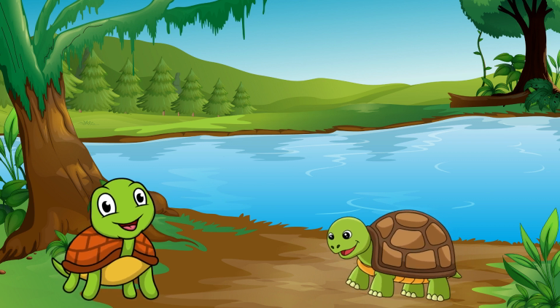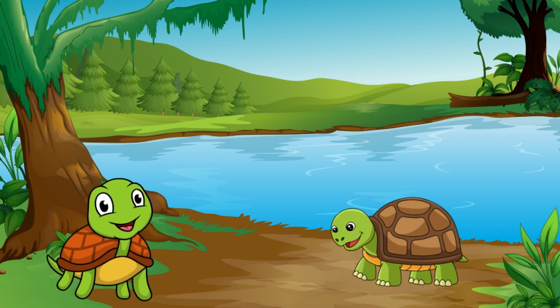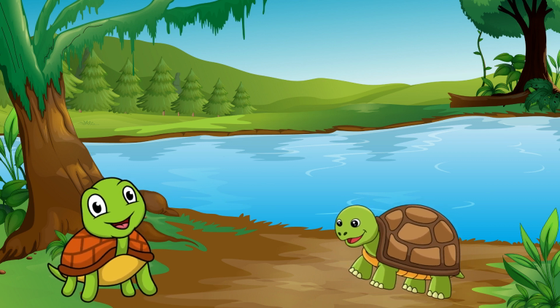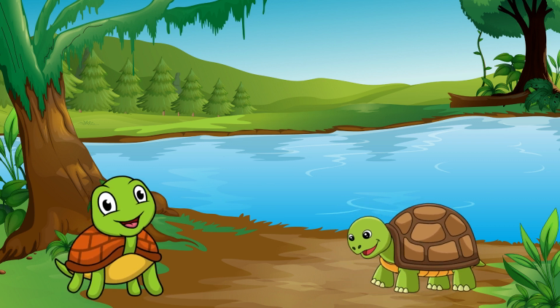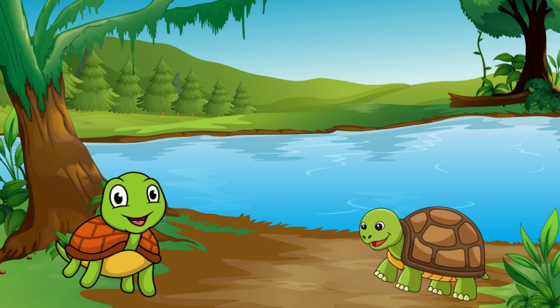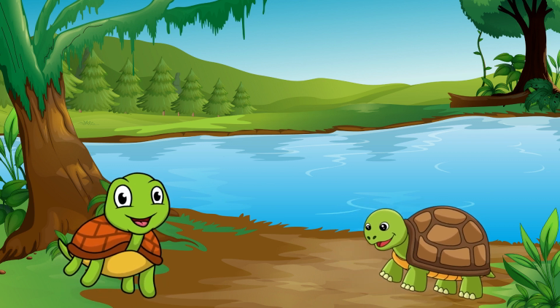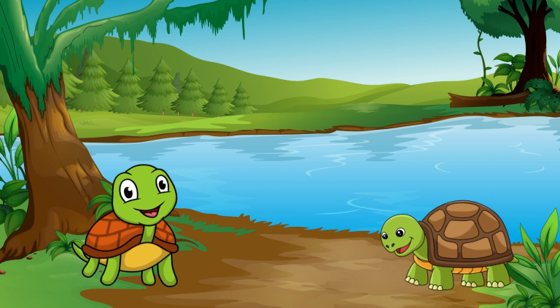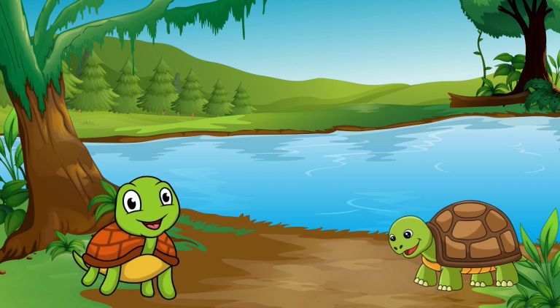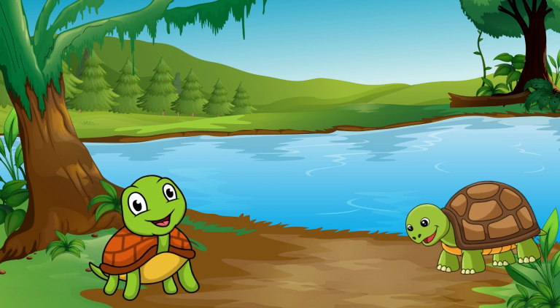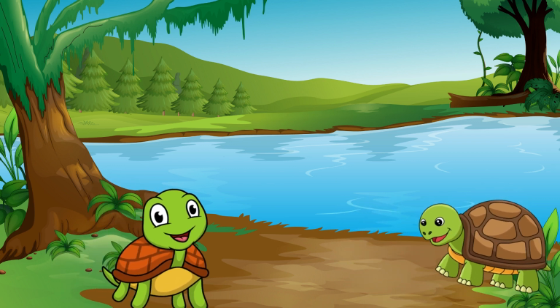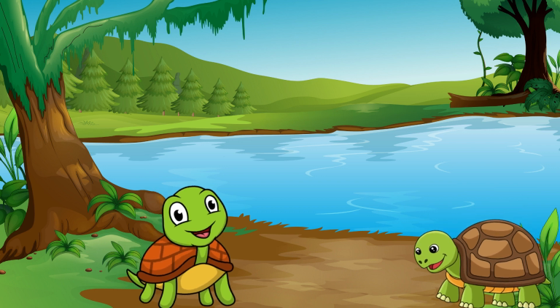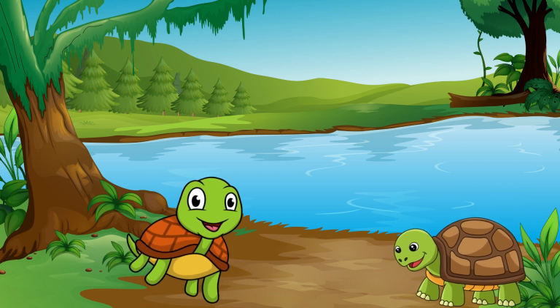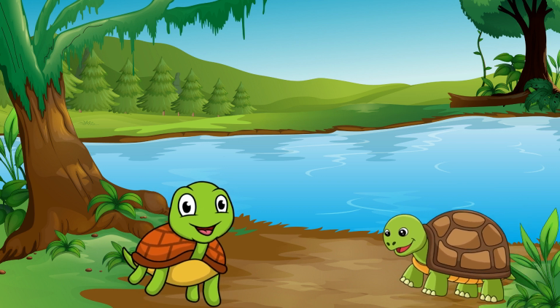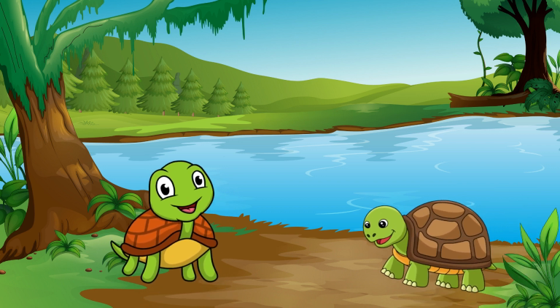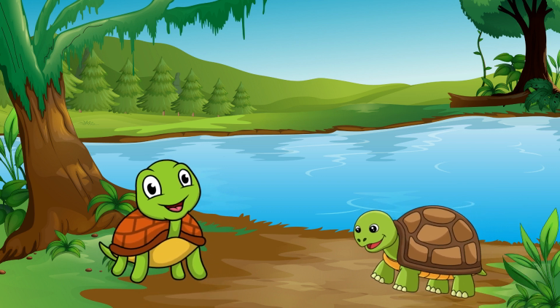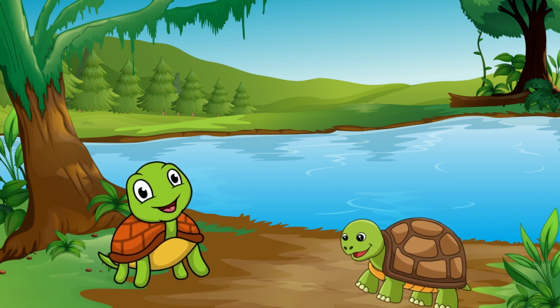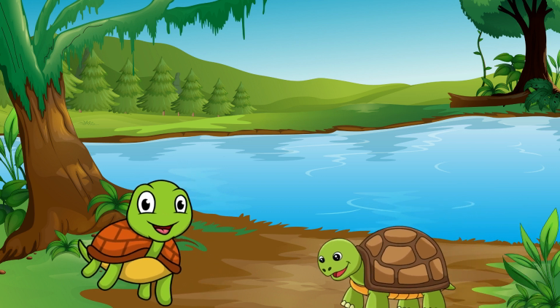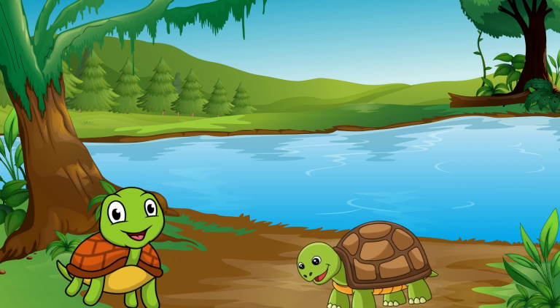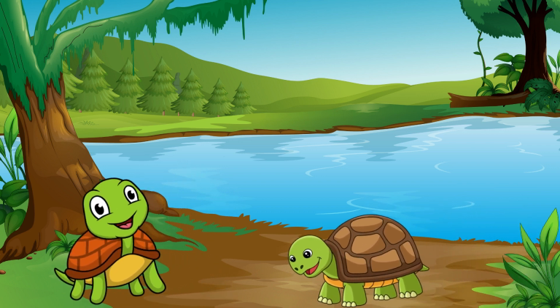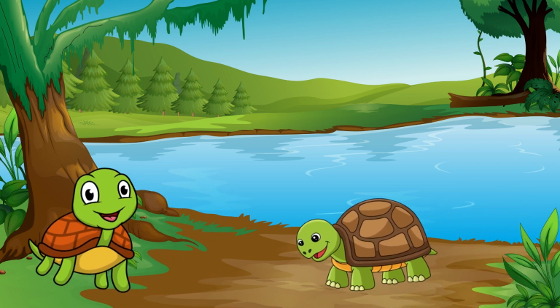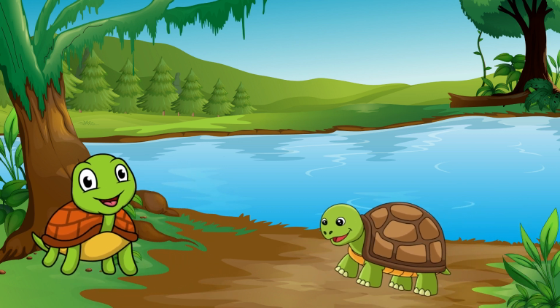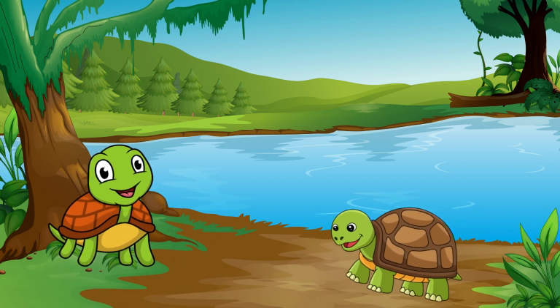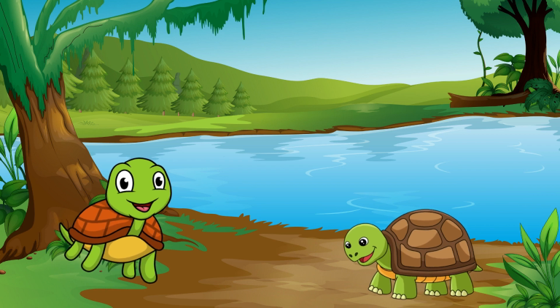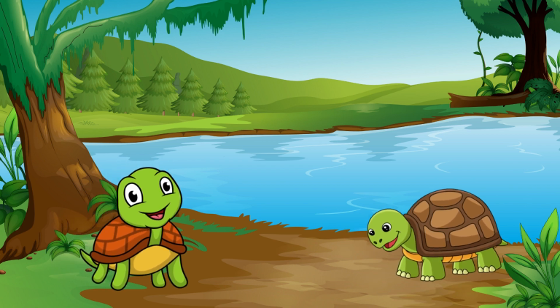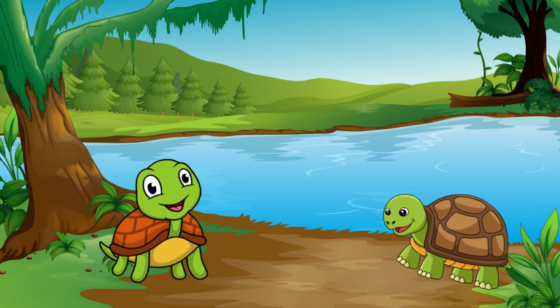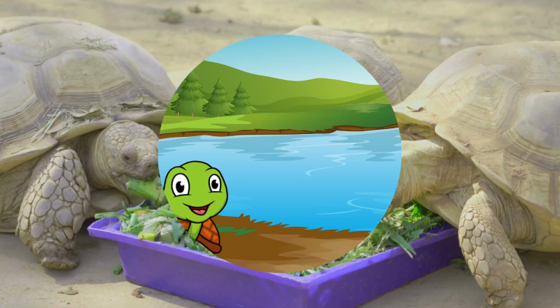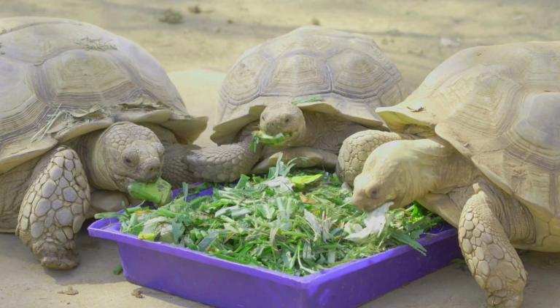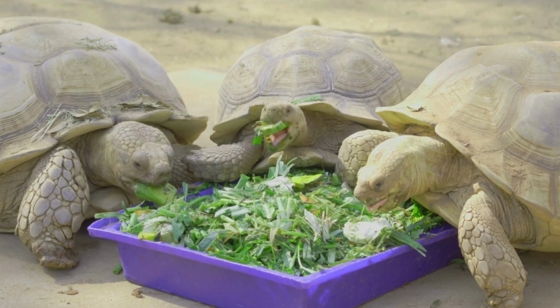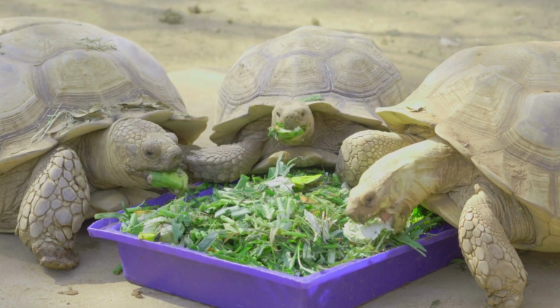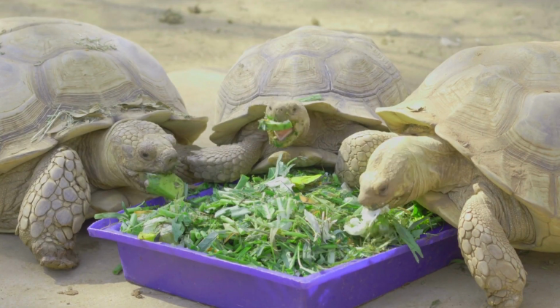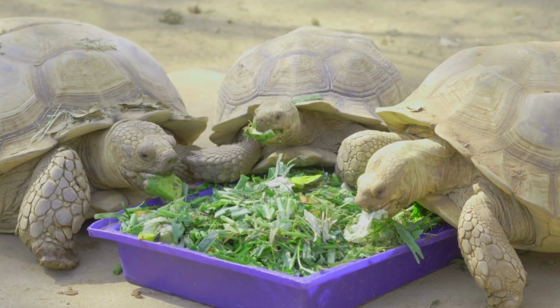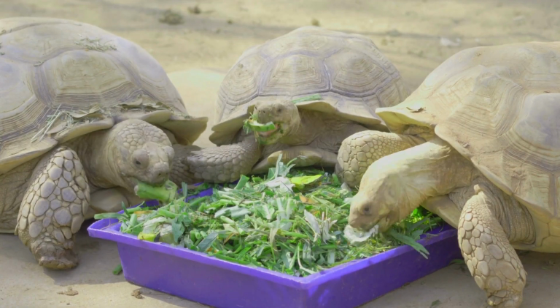Turtles are slow but long-lived animals. They have a hard shell that serves as a home and protector. When threatened, turtles will hide their heads inside their shells.